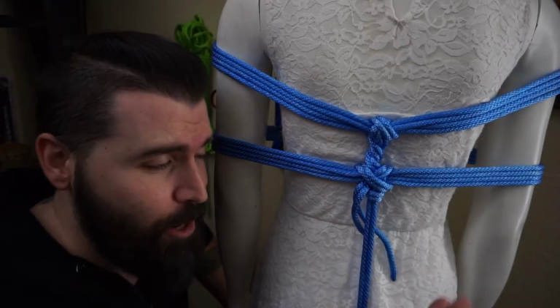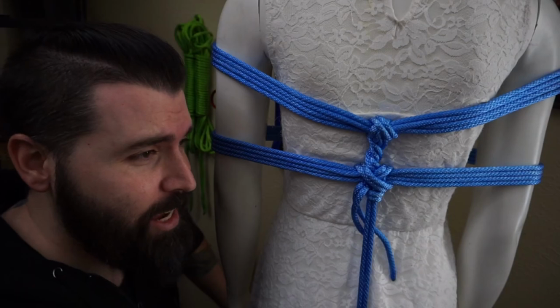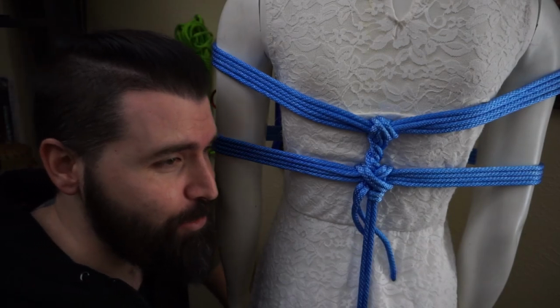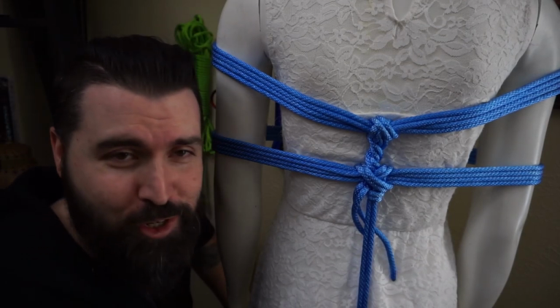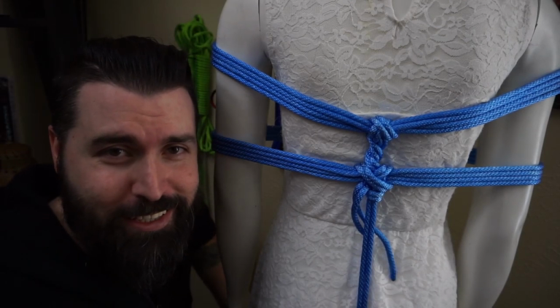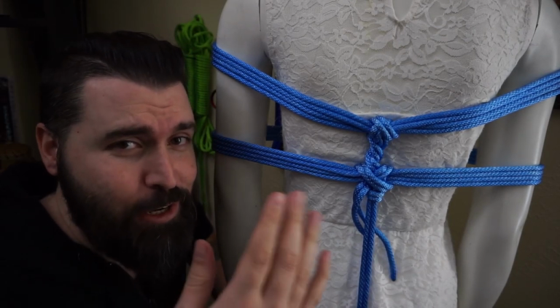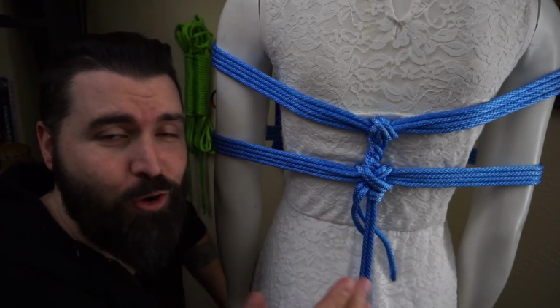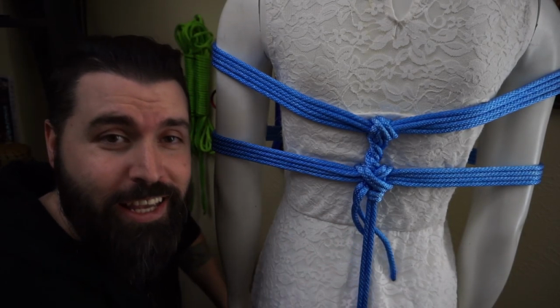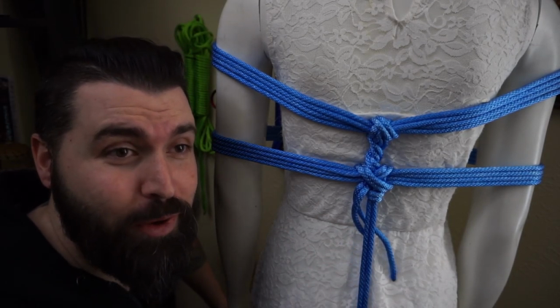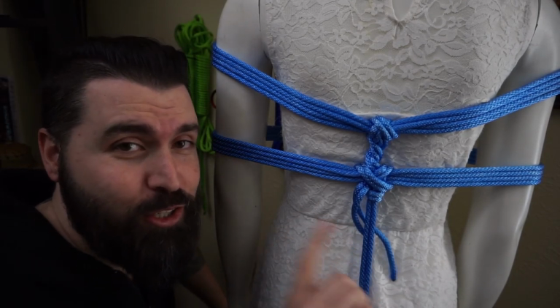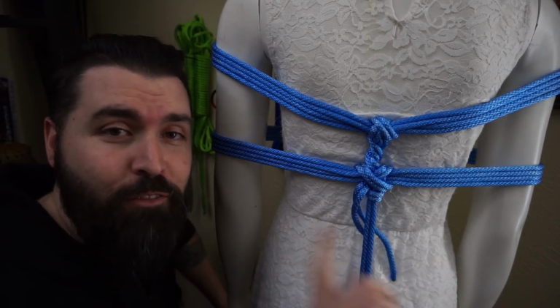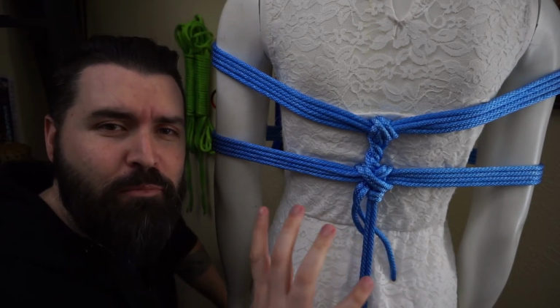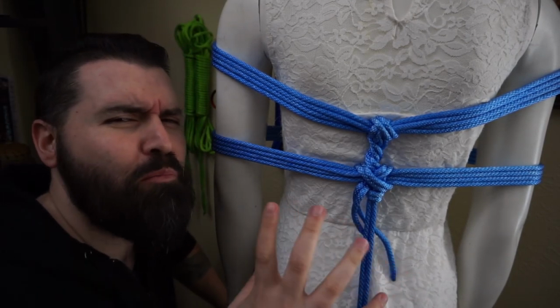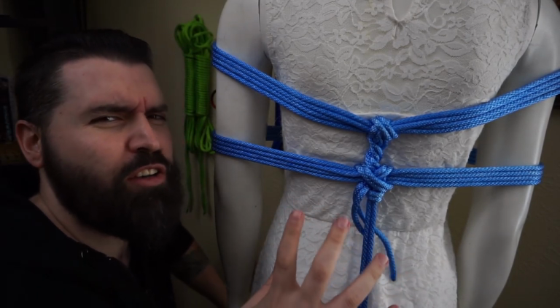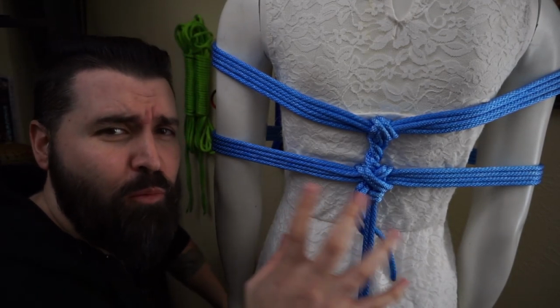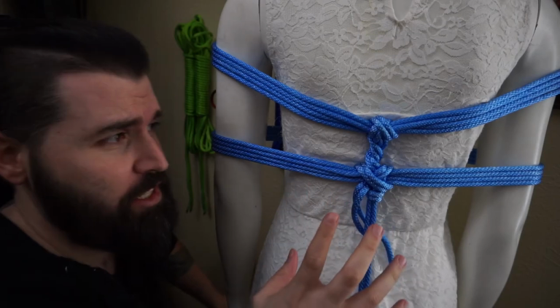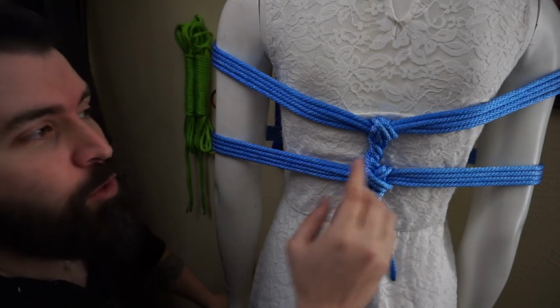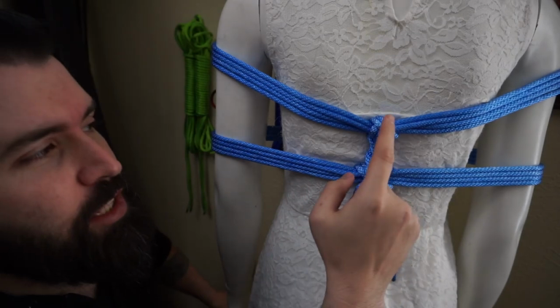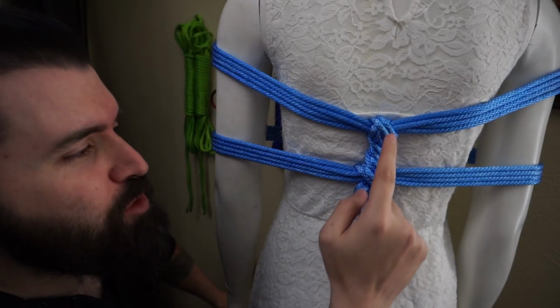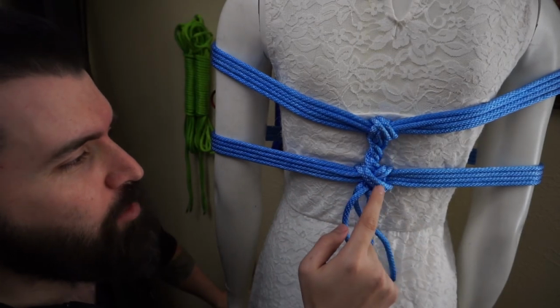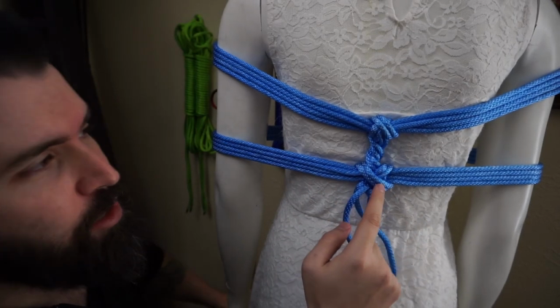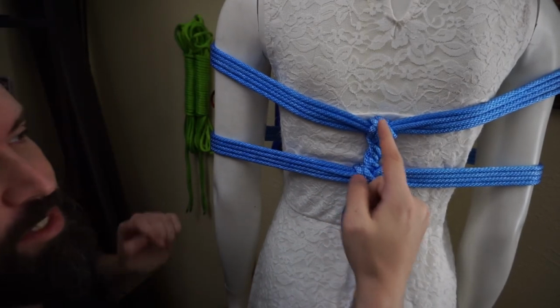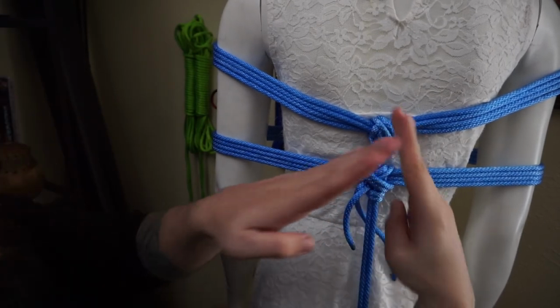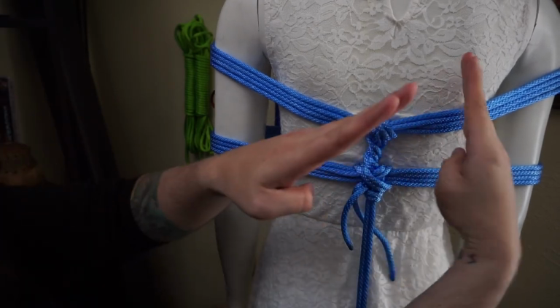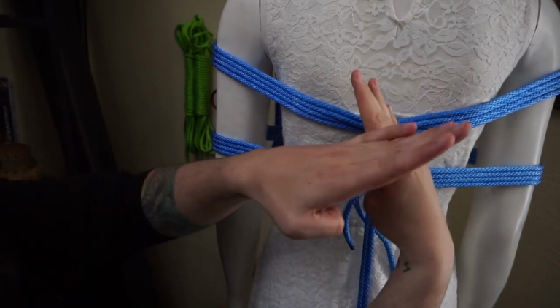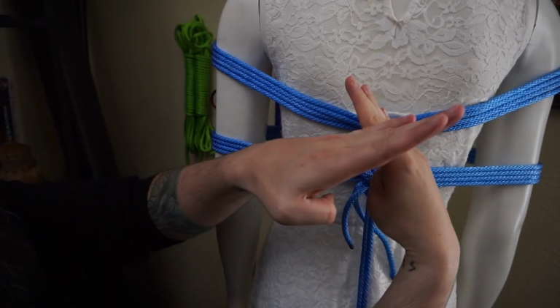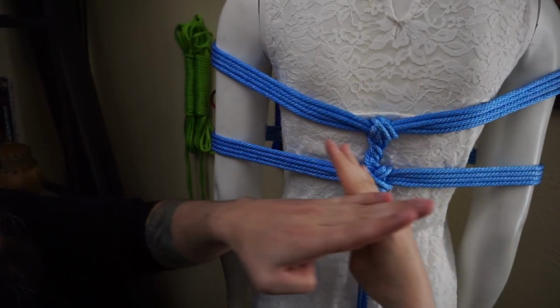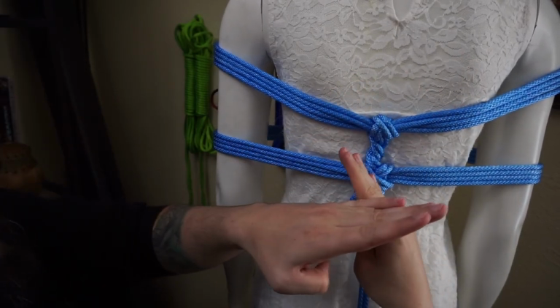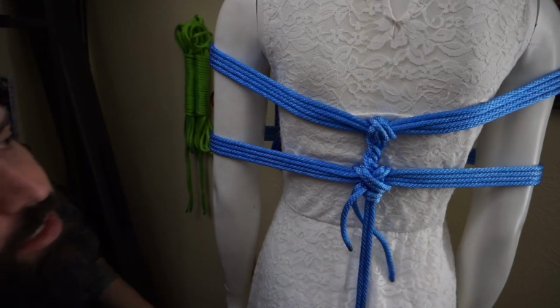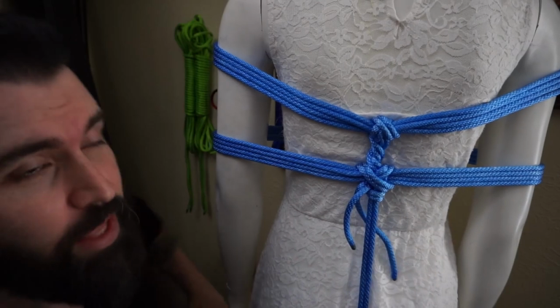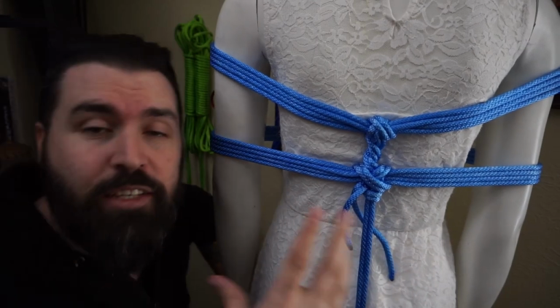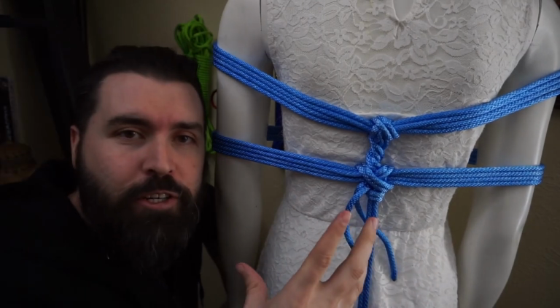Now, technically, friction isn't a knot or a hitch, but it's also a very important part of rope bondage. When you look at these two spots right here, you have these areas that will cross over each other like that. That's X-Friction.